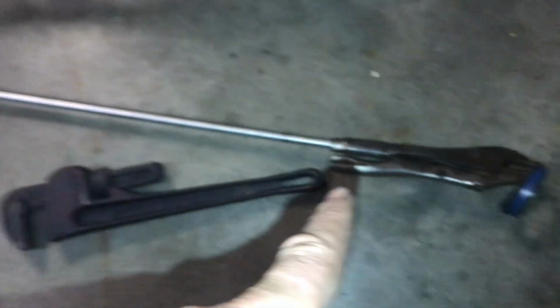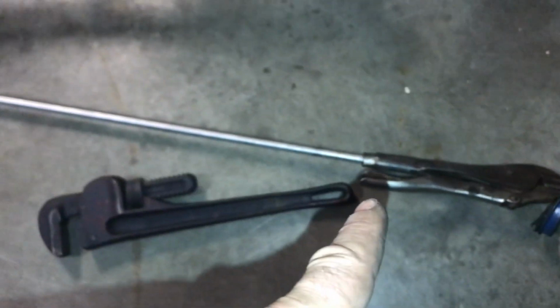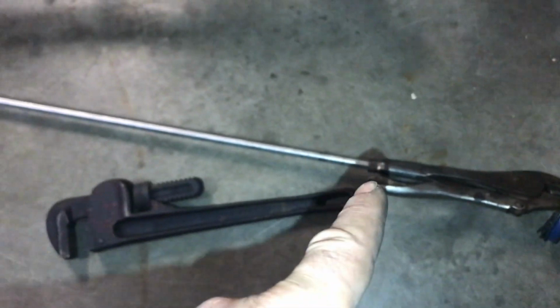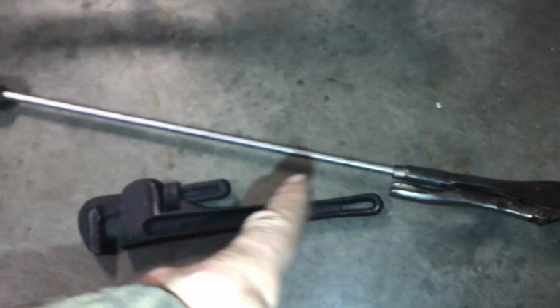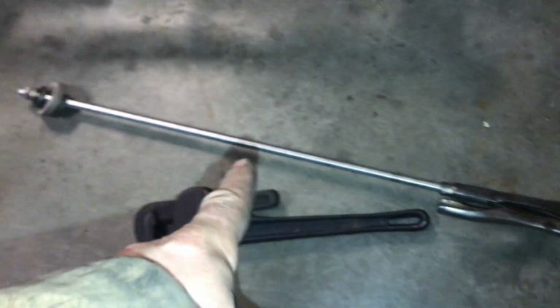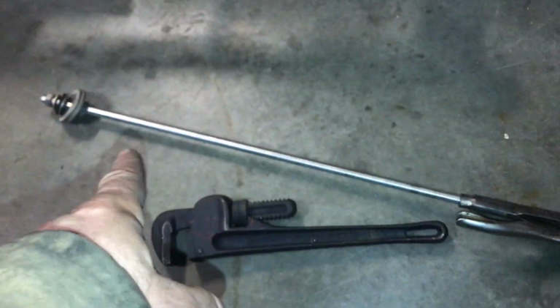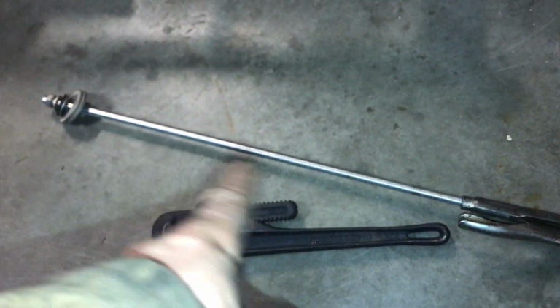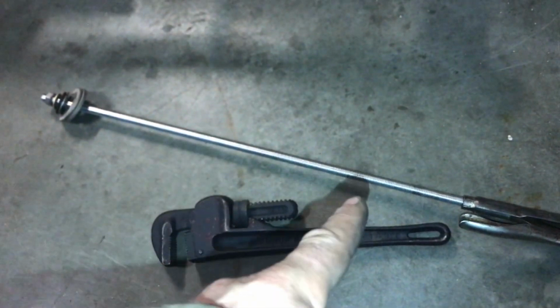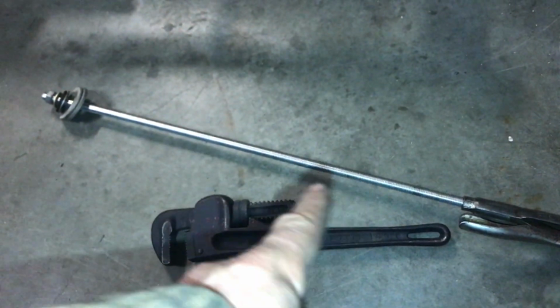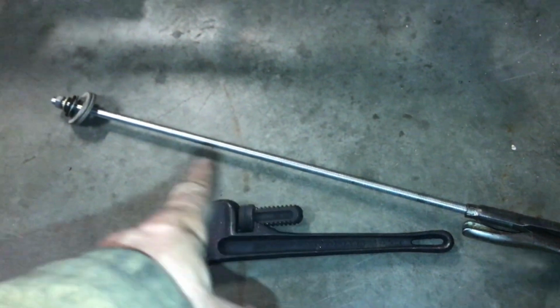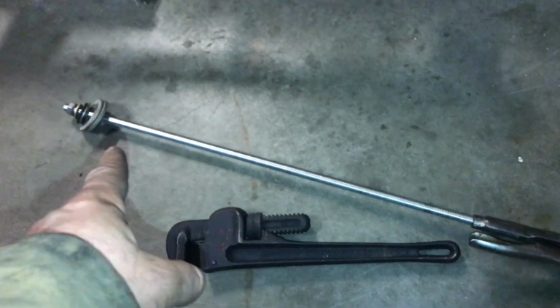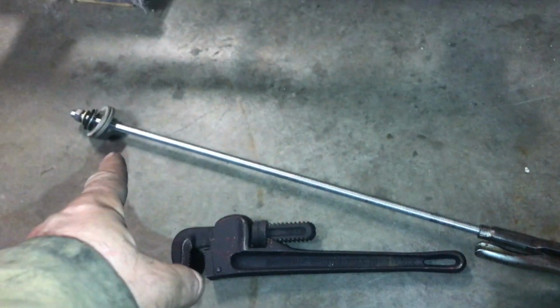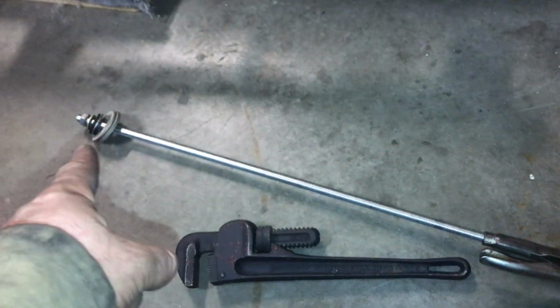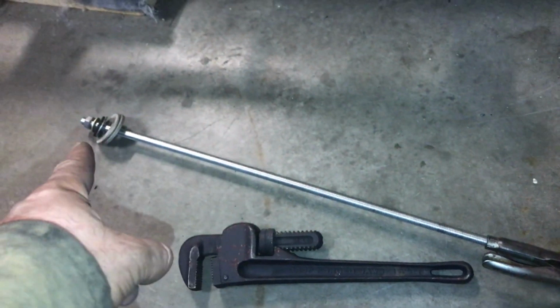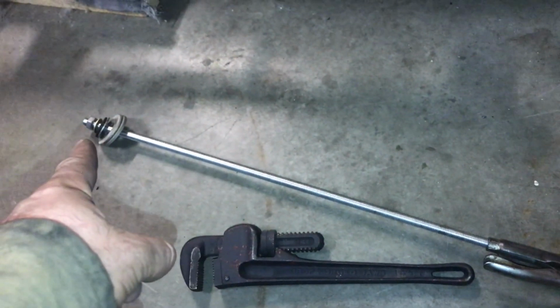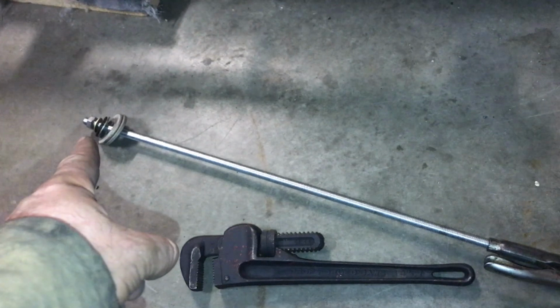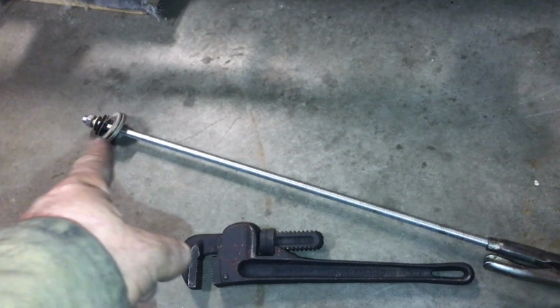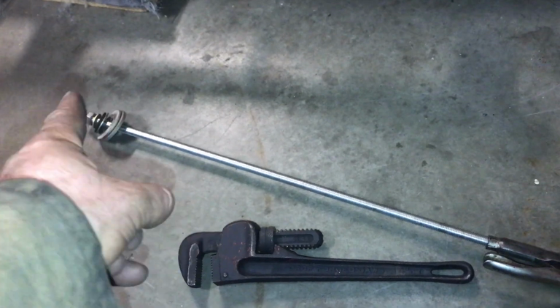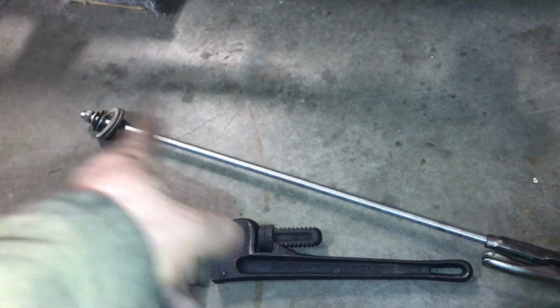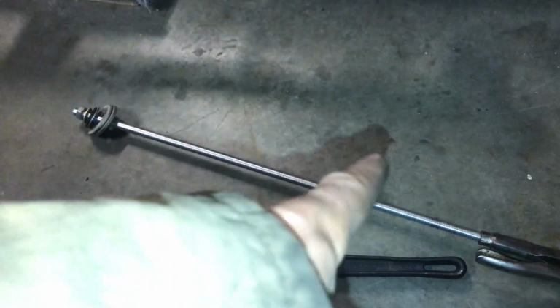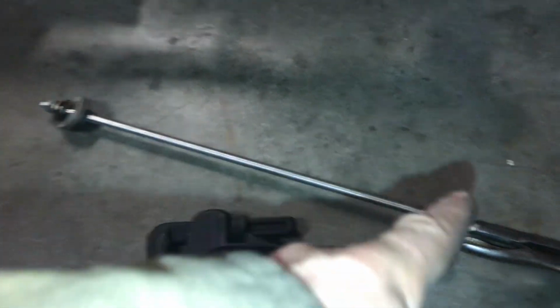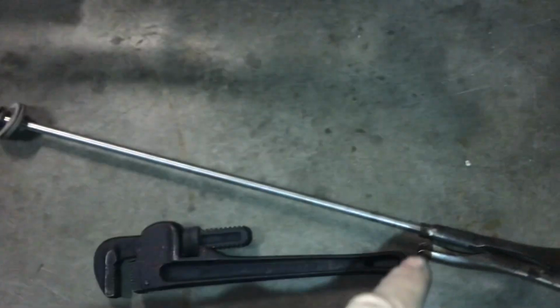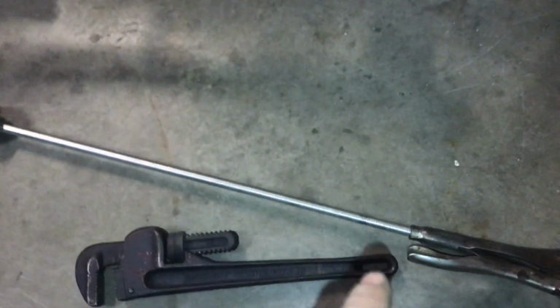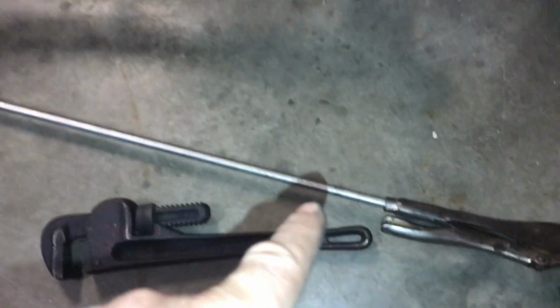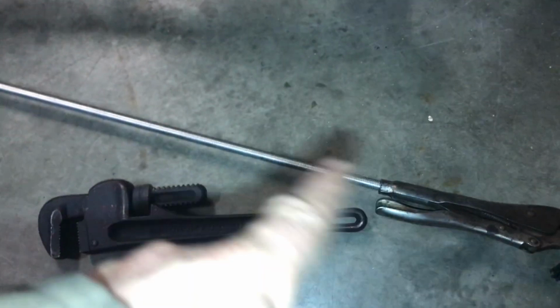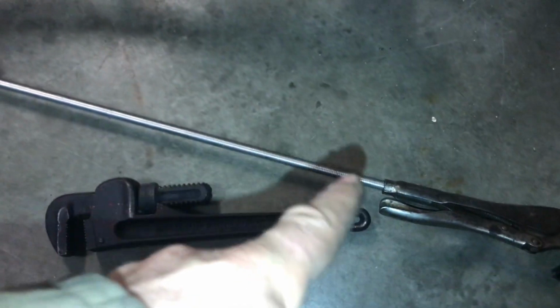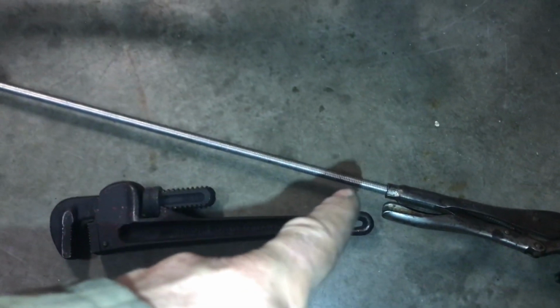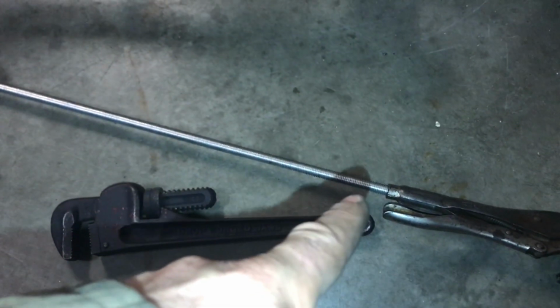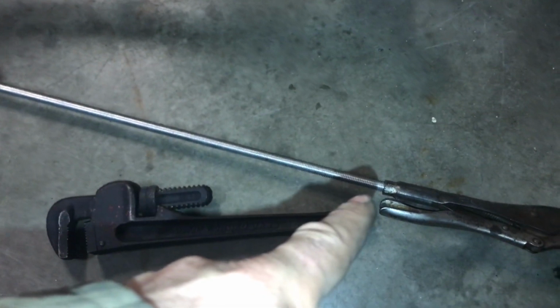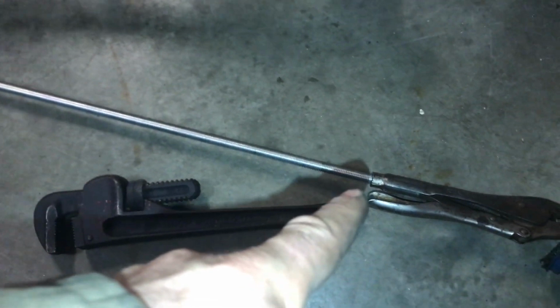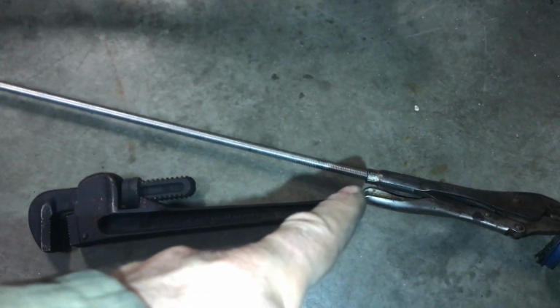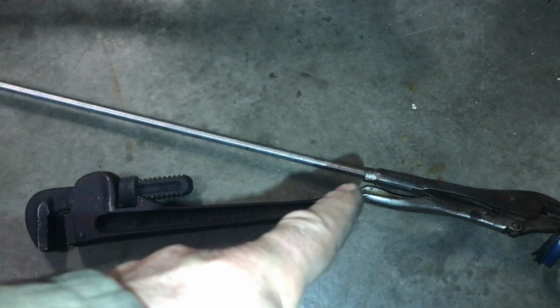I went up to the hardware store and bought this 5/8 inch threaded rod, and I bought a nut. That was 85 cents, and it was like $6.99 for the threaded rod.